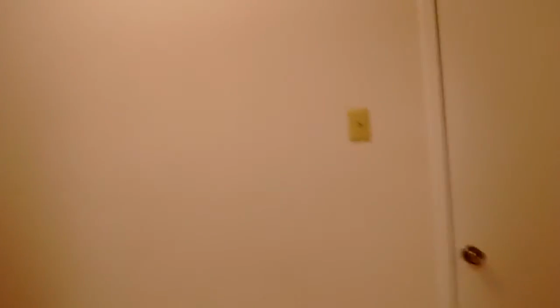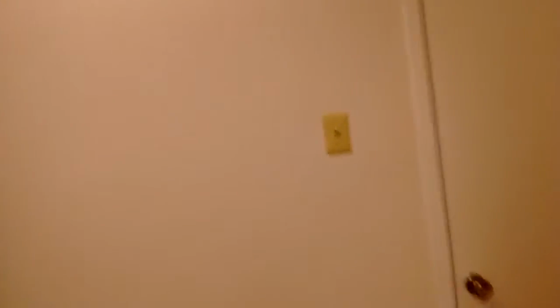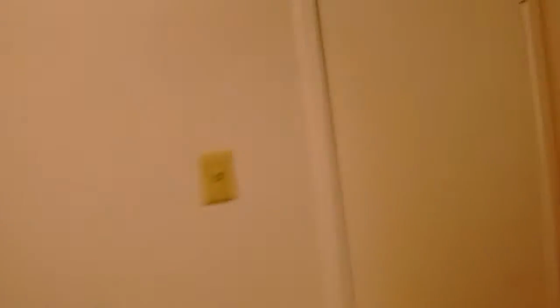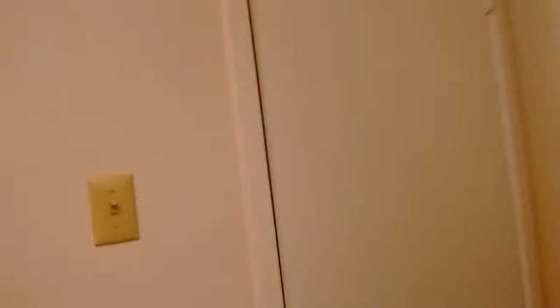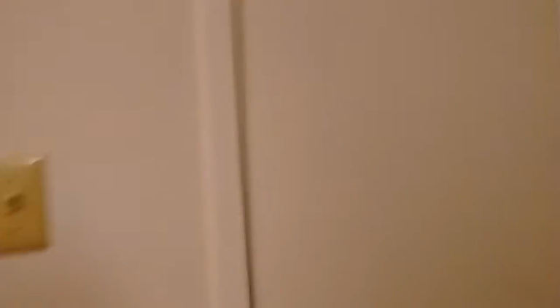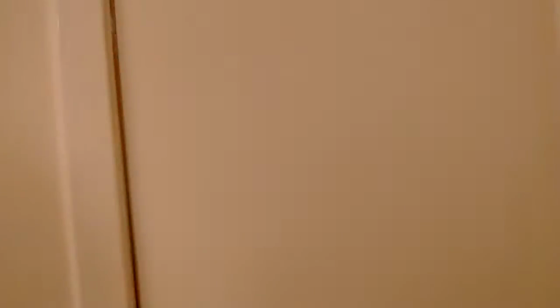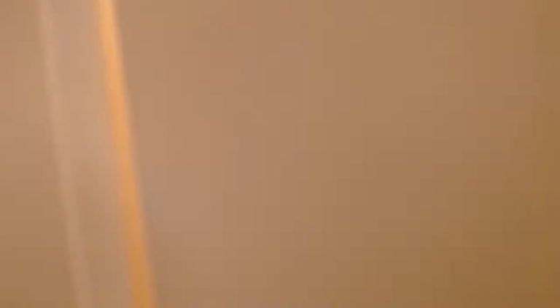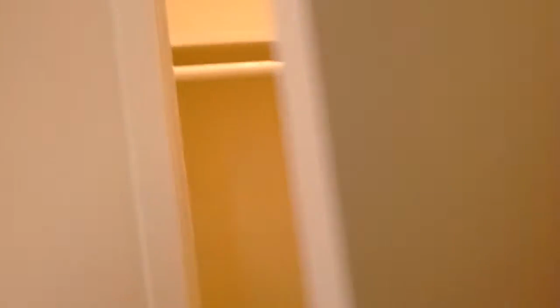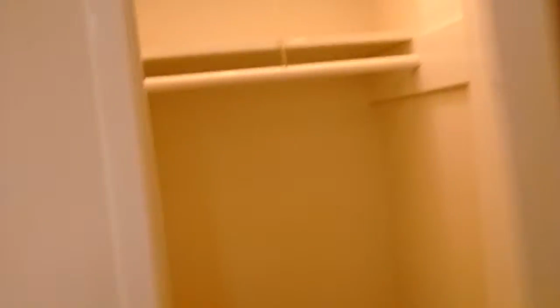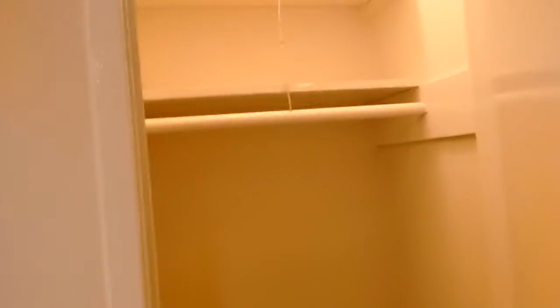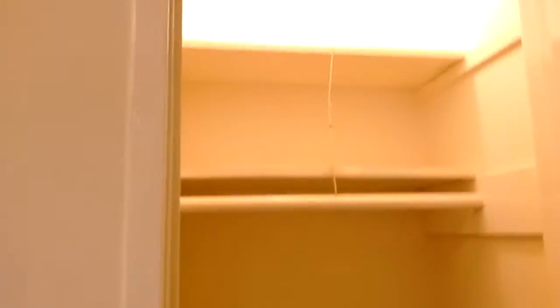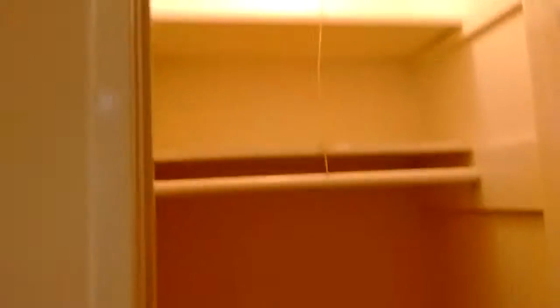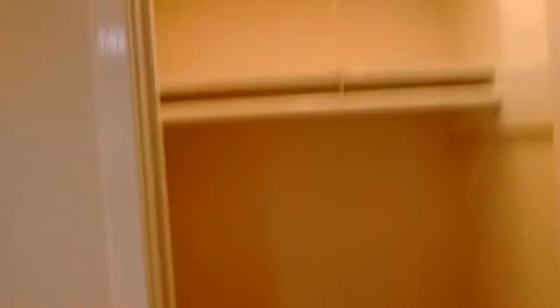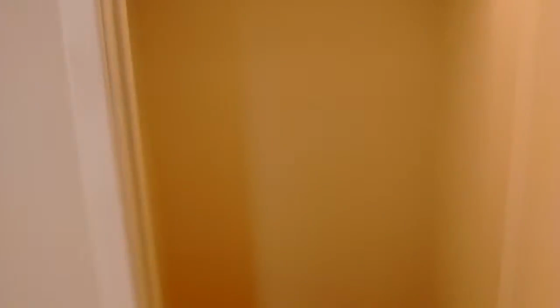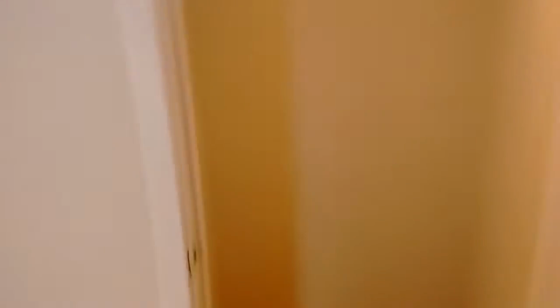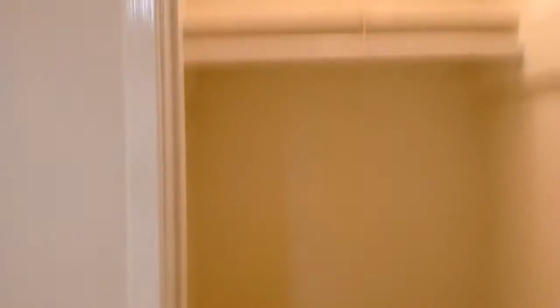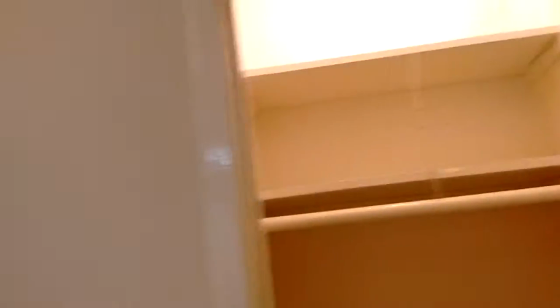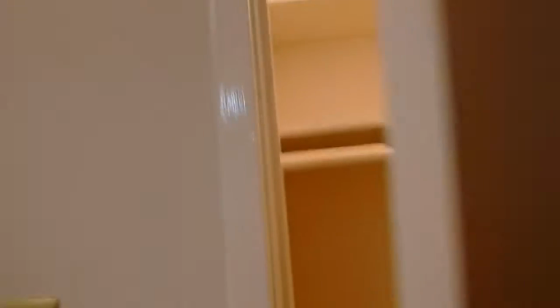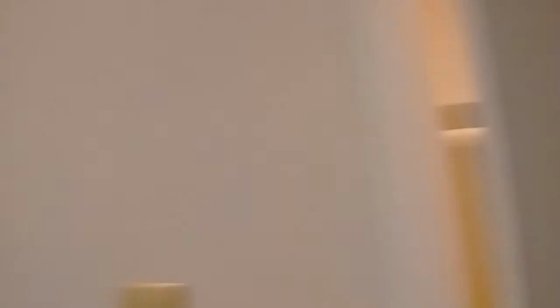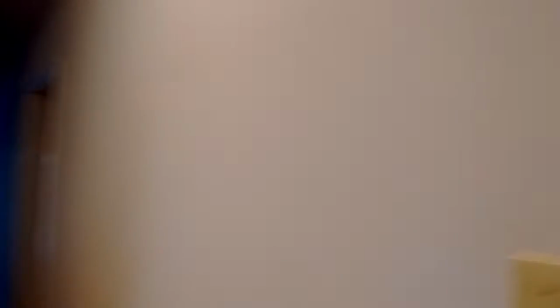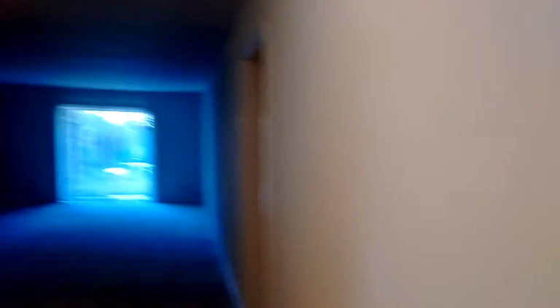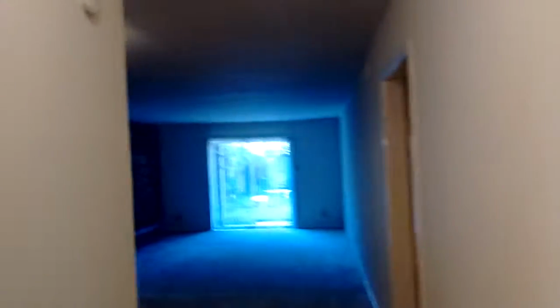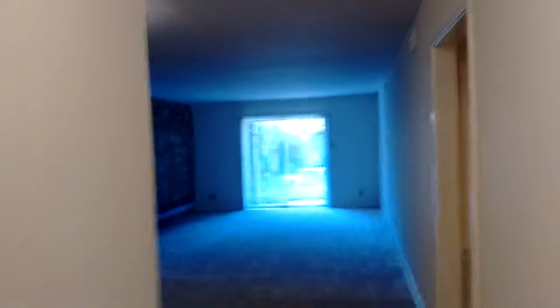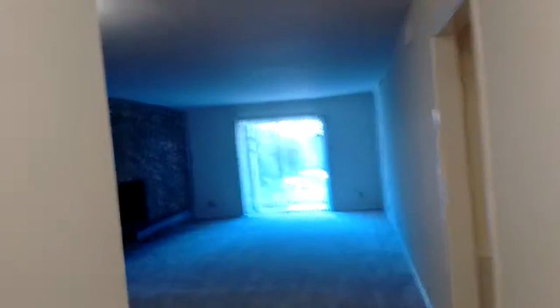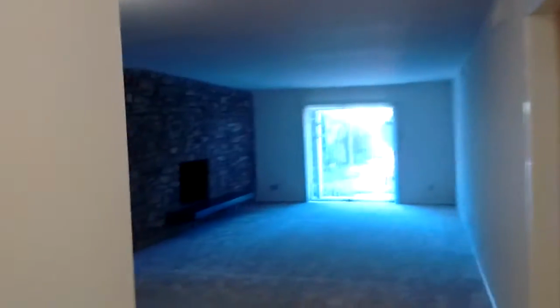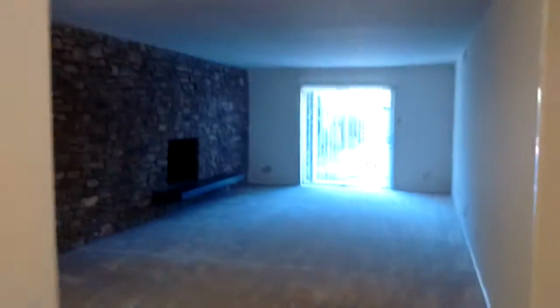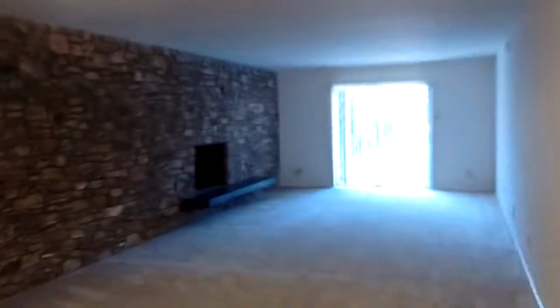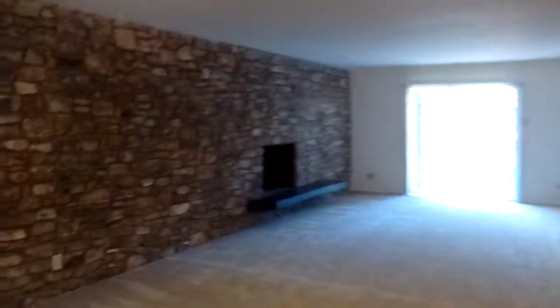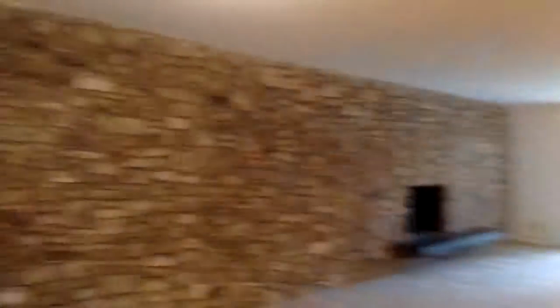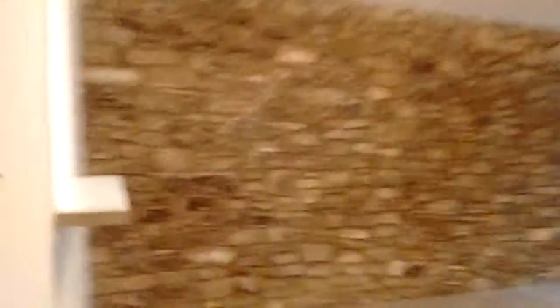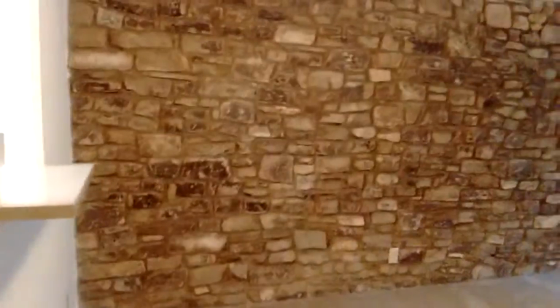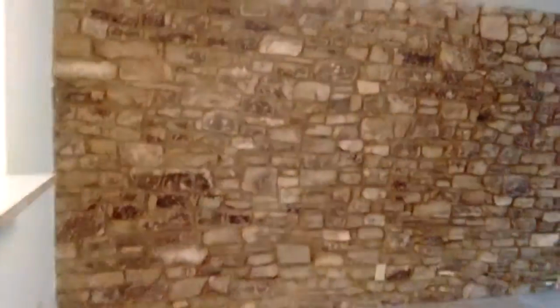Just off the entry is a coat closet with additional storage, leading into this gigantic living room with one entire wall